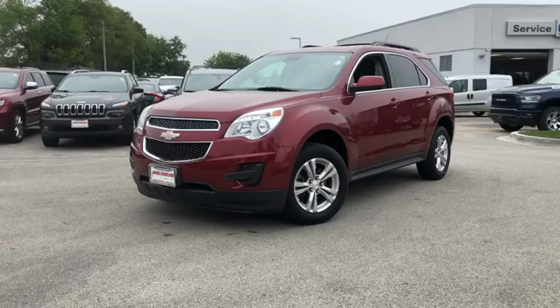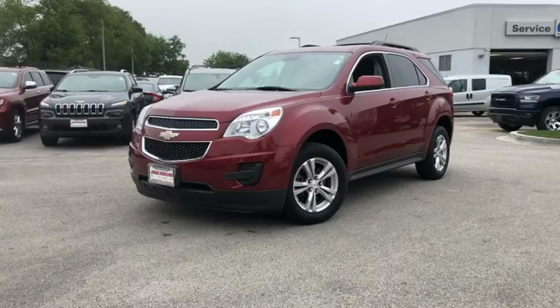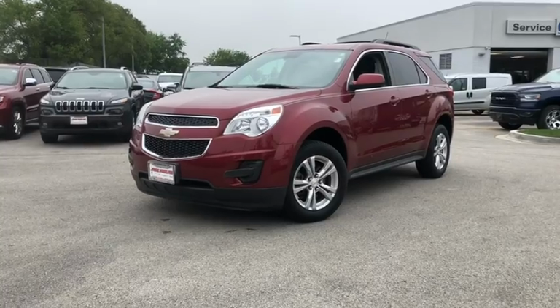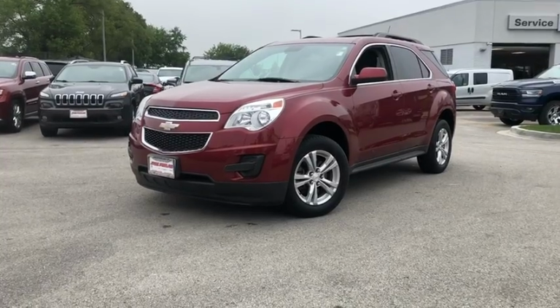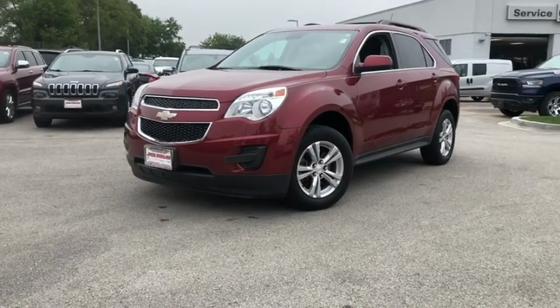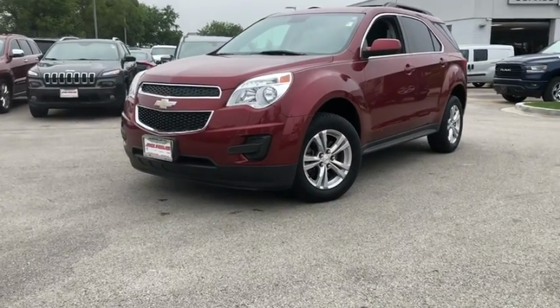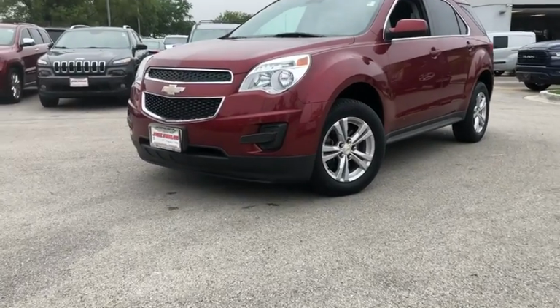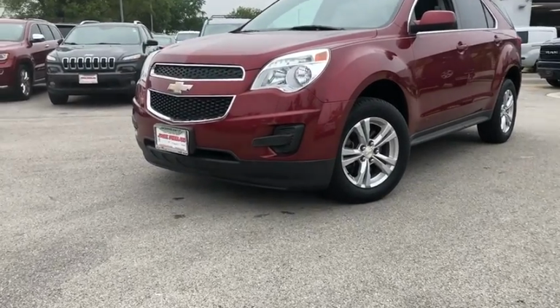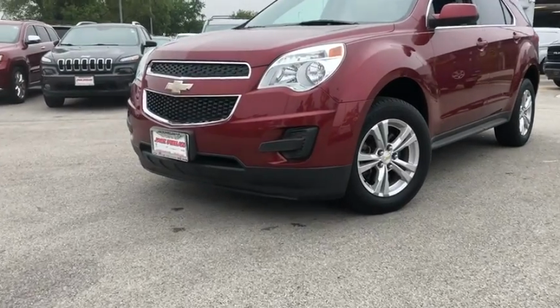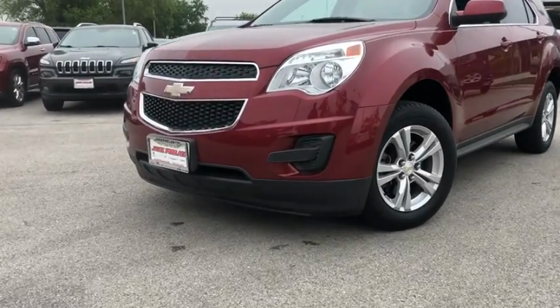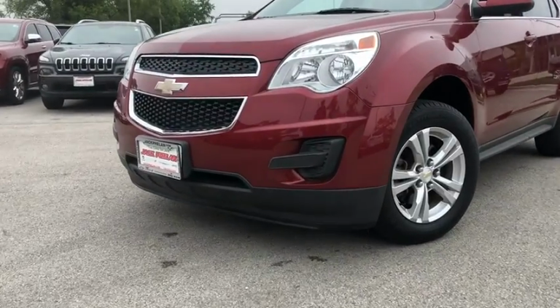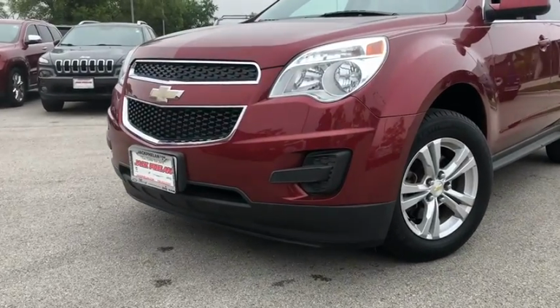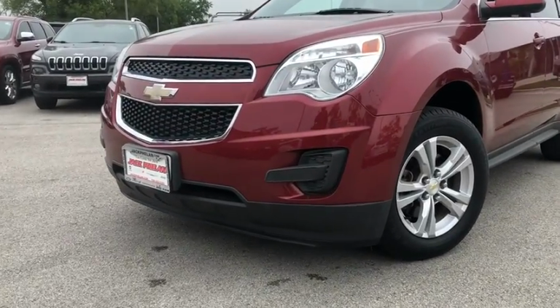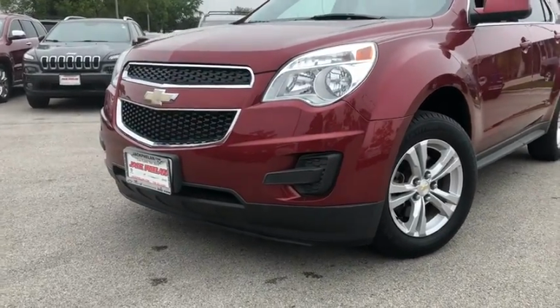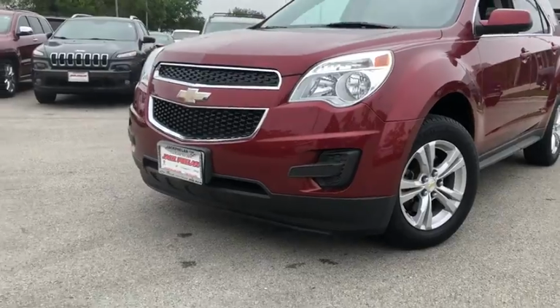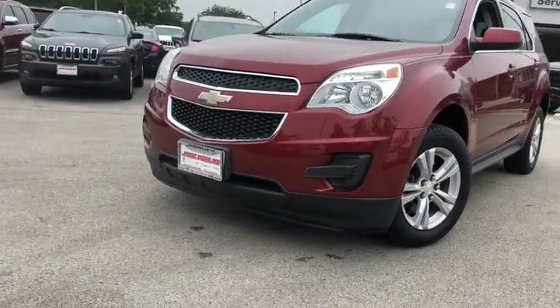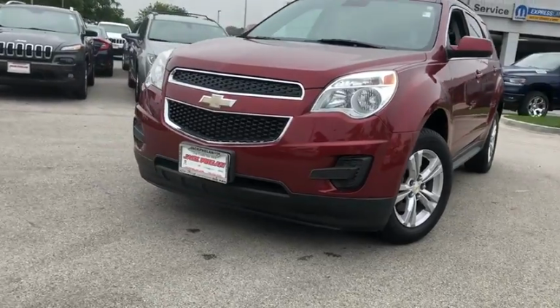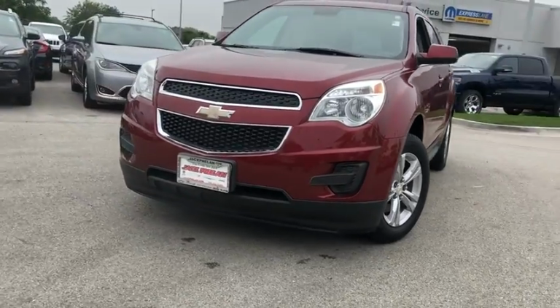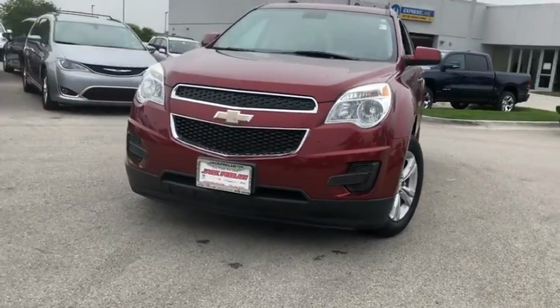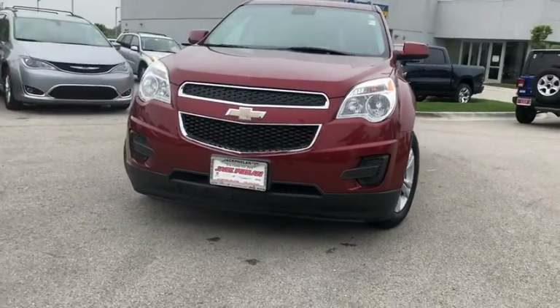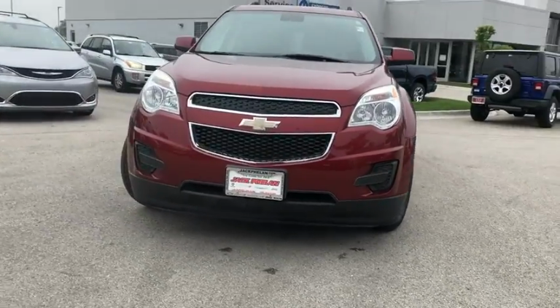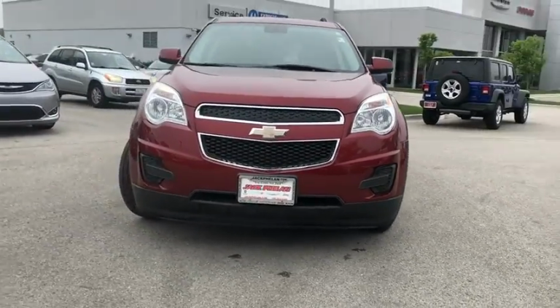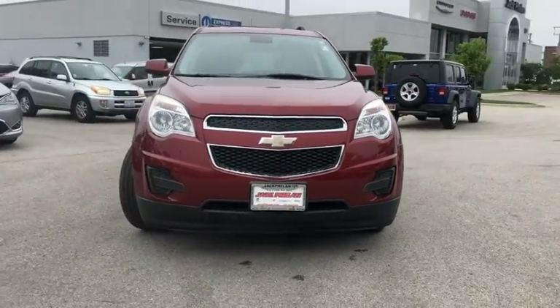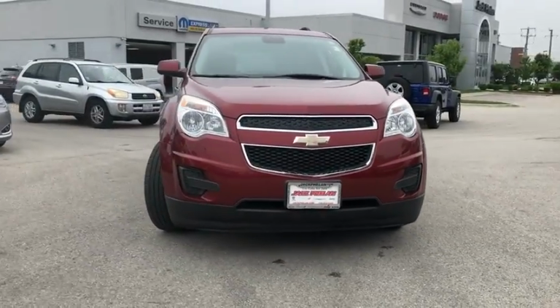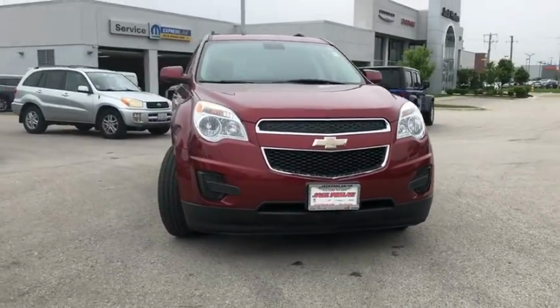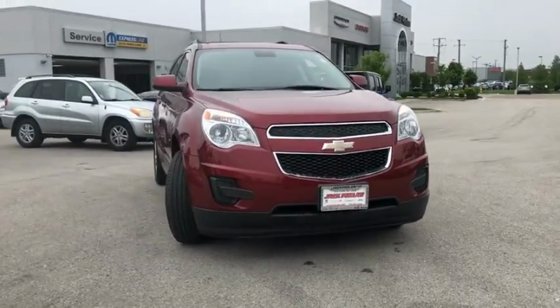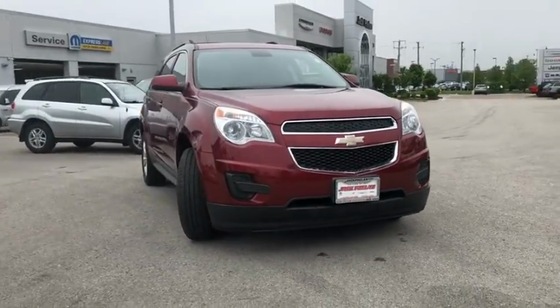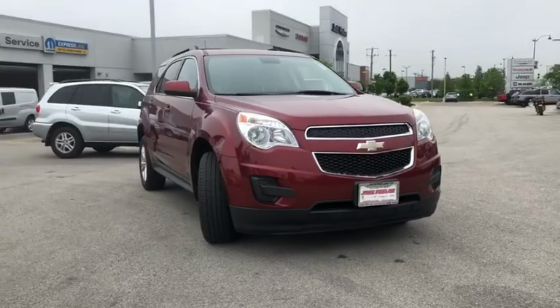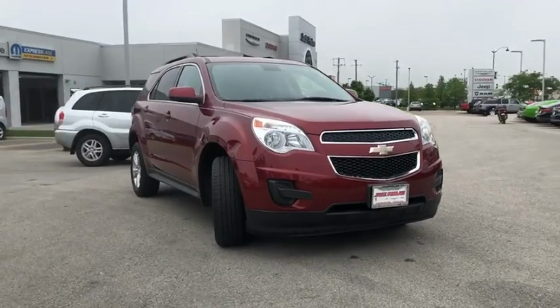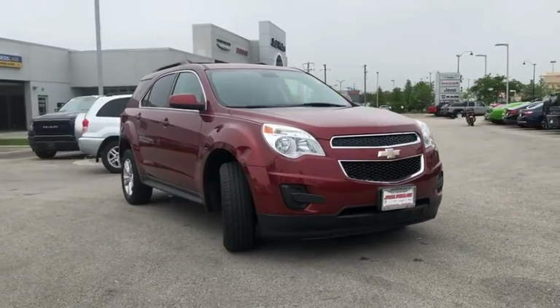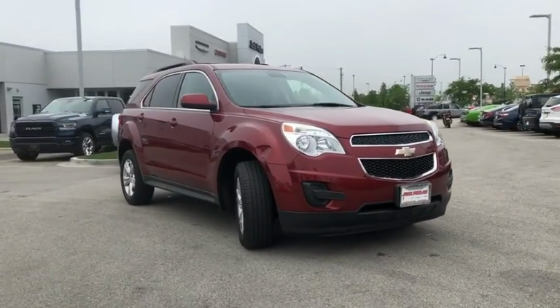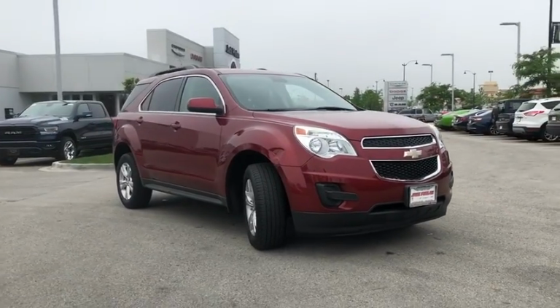The 2012 Chevrolet Equinox. Fuel efficiency, safety, and value equals the Chevy Equinox. This vehicle has less than 55,000 miles. Here are some of this vehicle's great options.